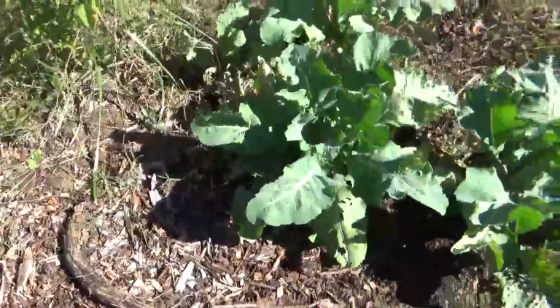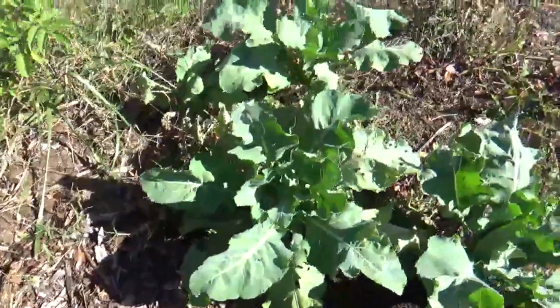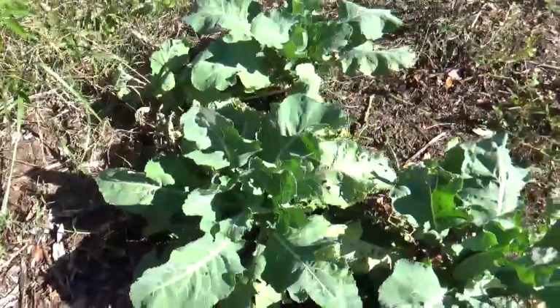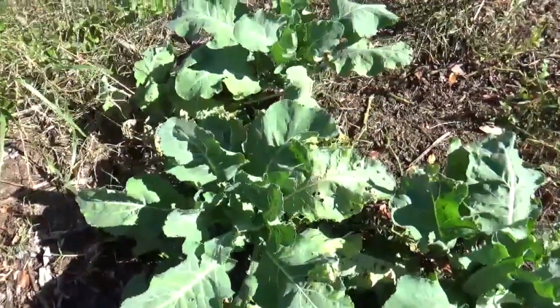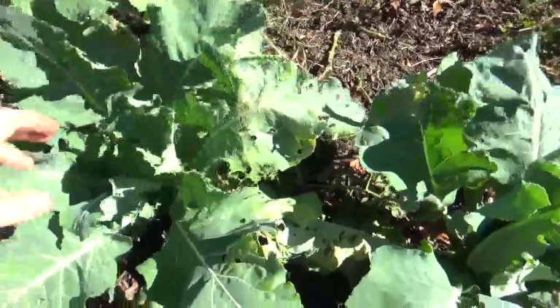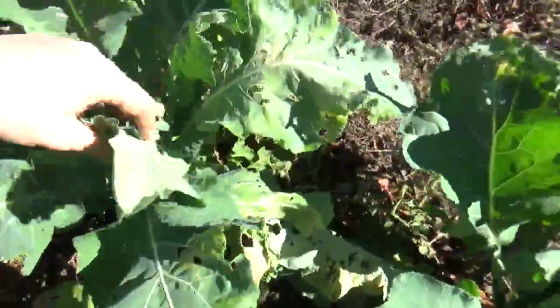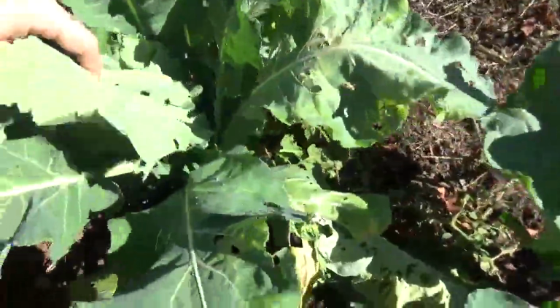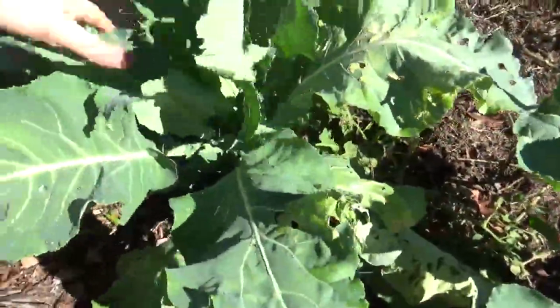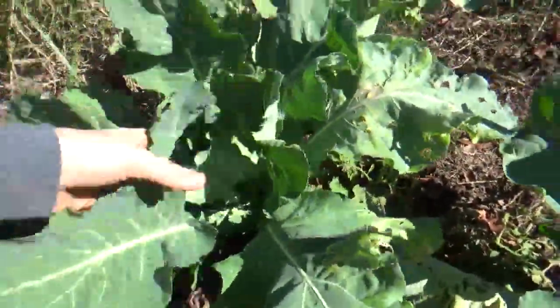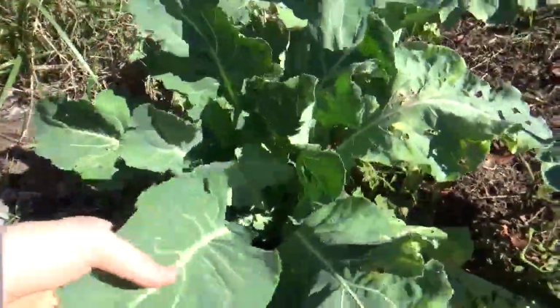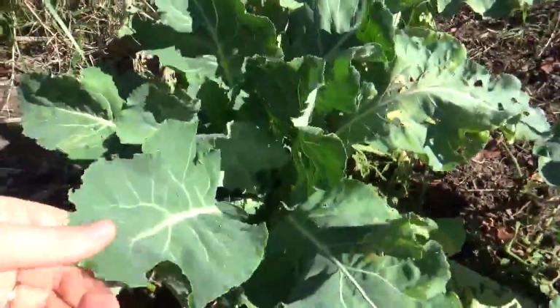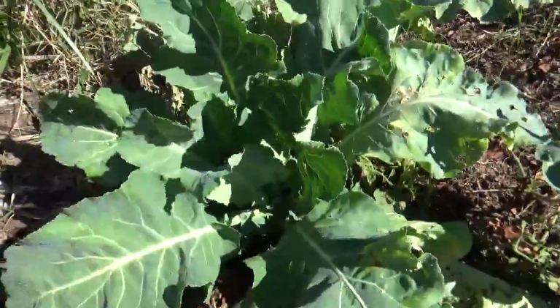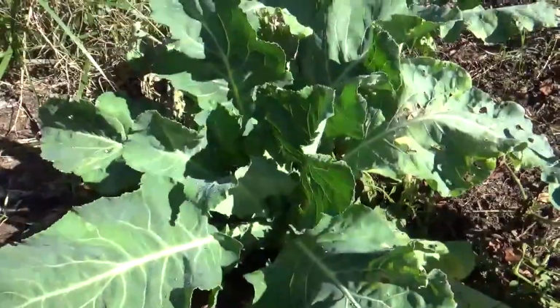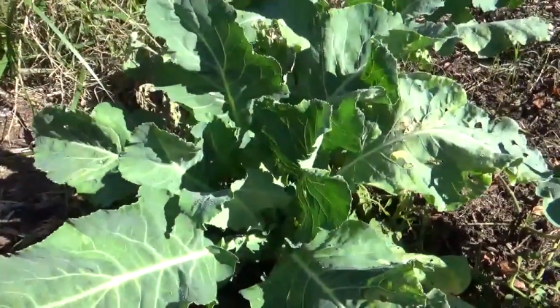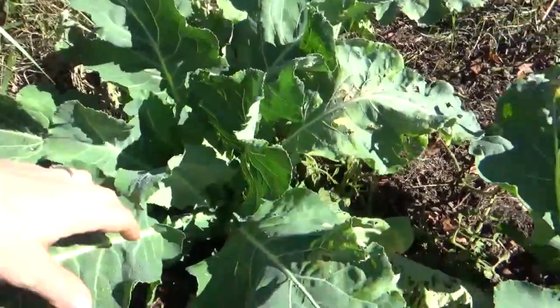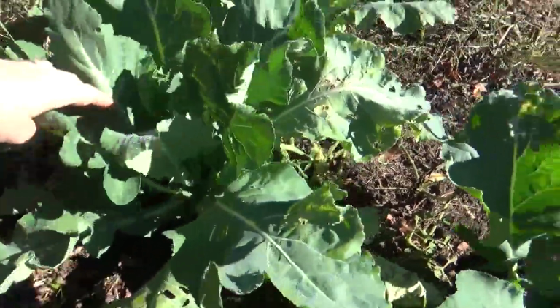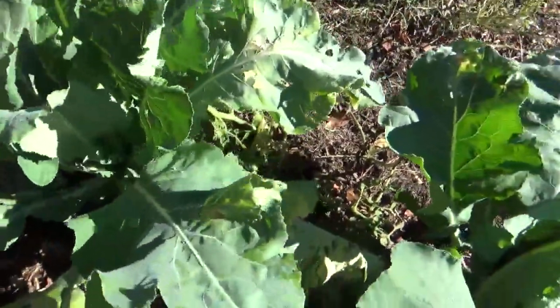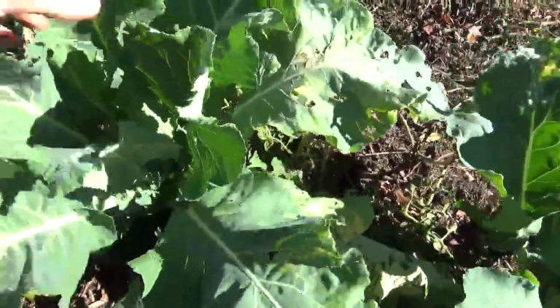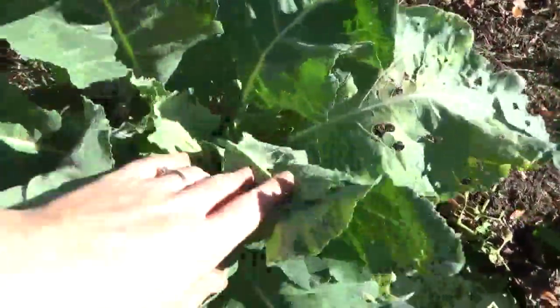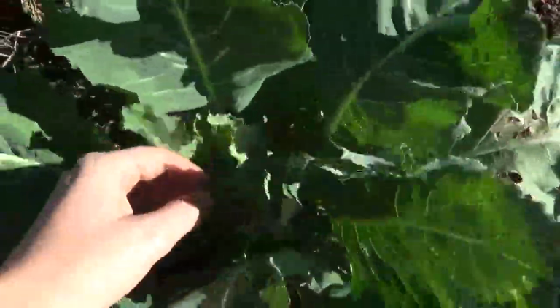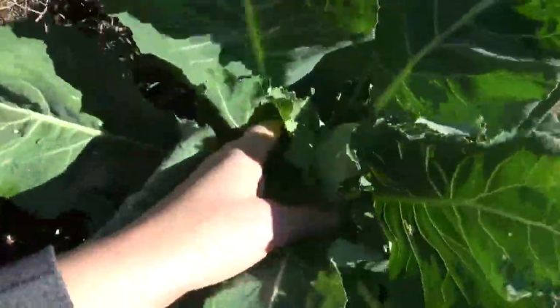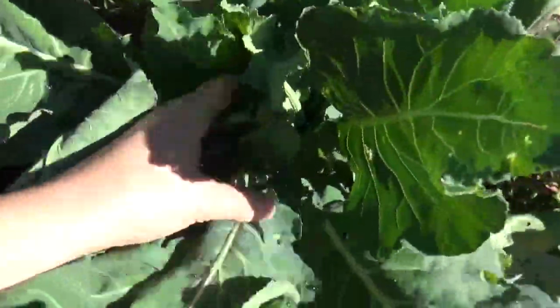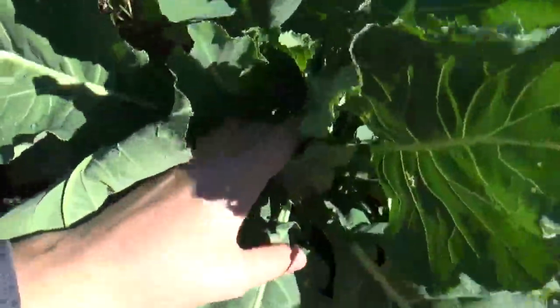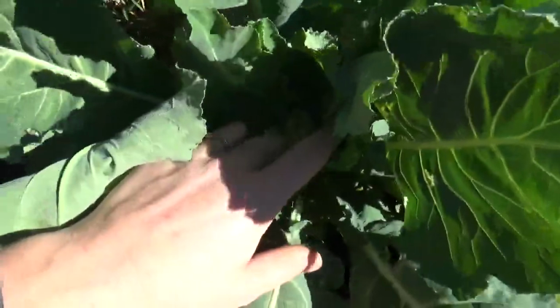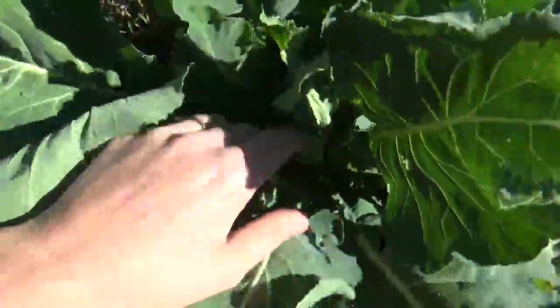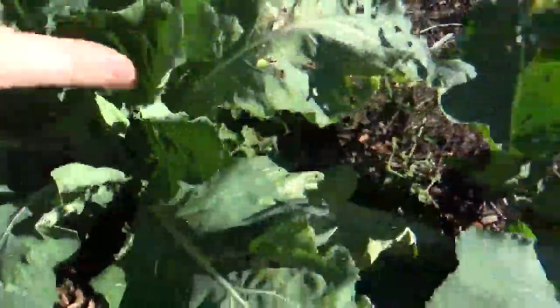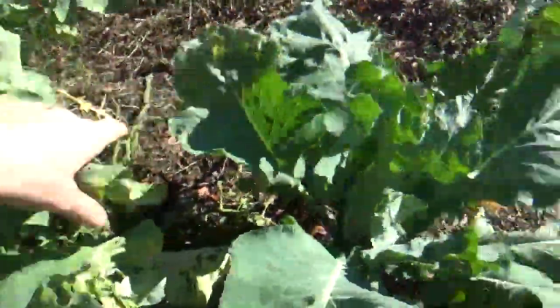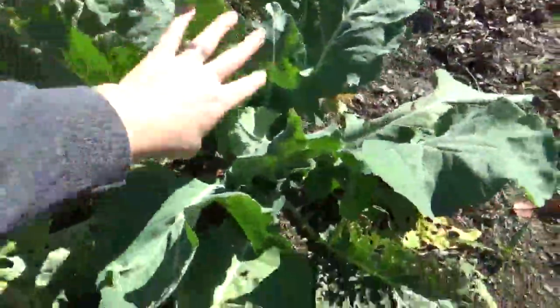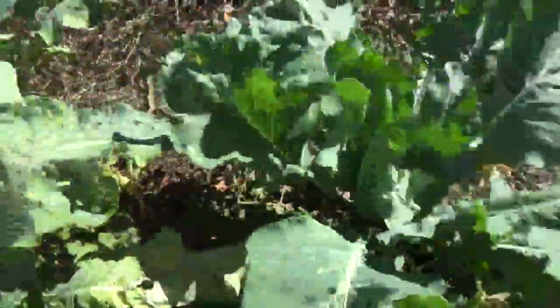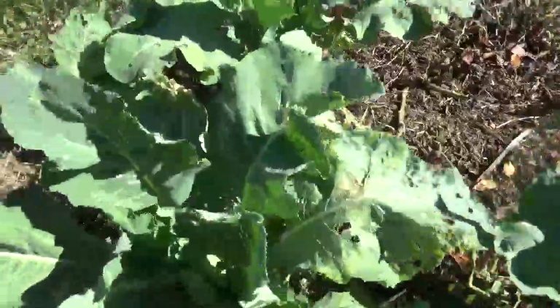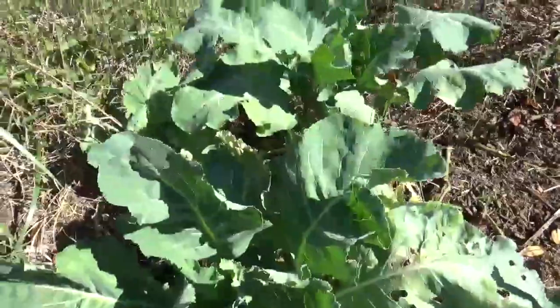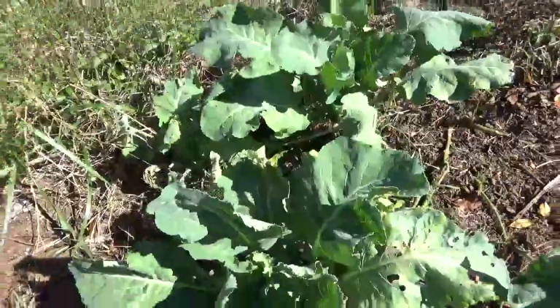Our cauliflower is doing well. We have these four that are still living — the other two were killed in the hurricane, but these four are doing pretty well.